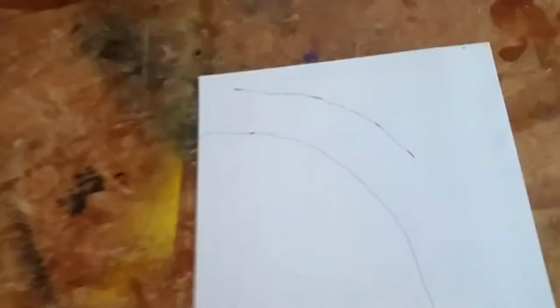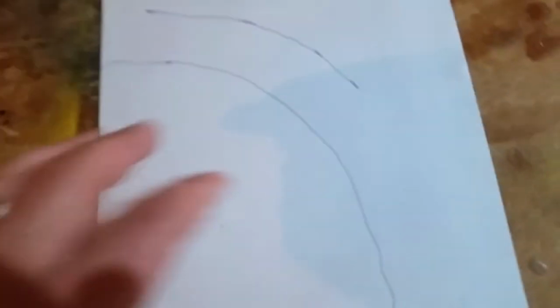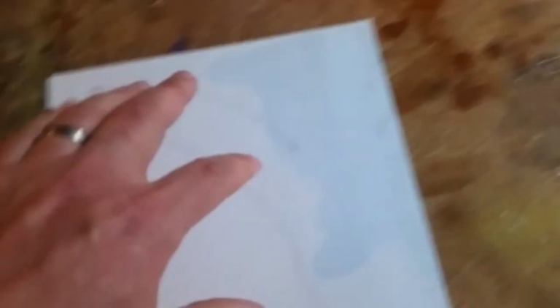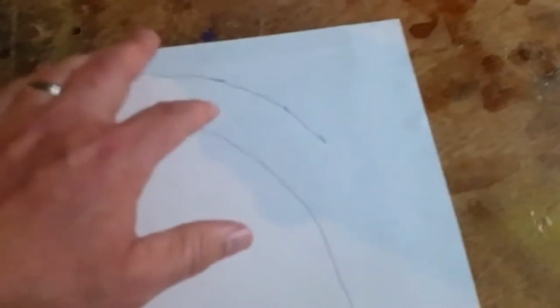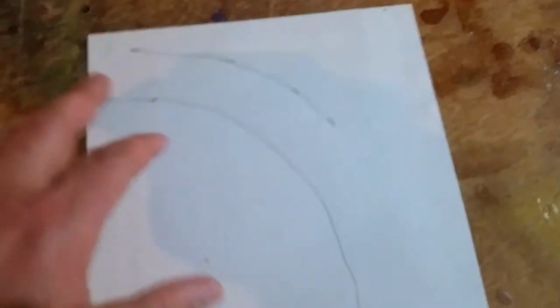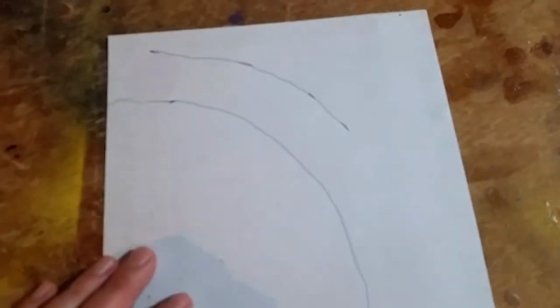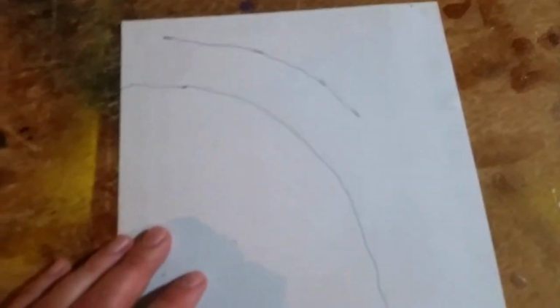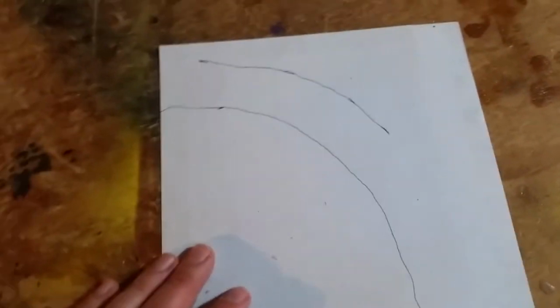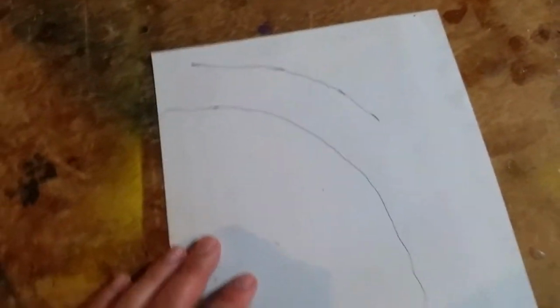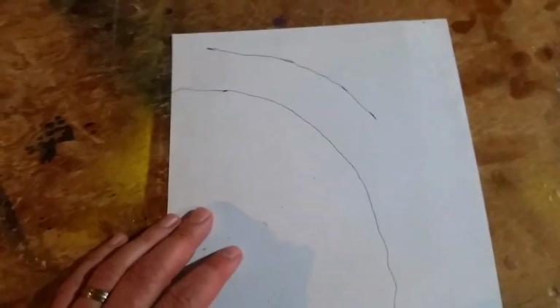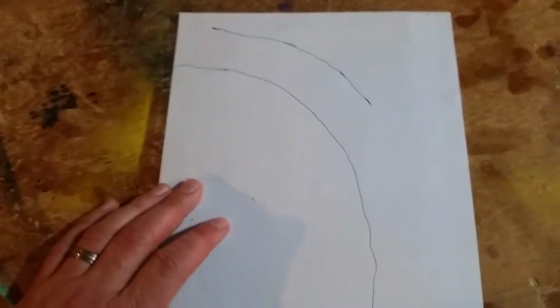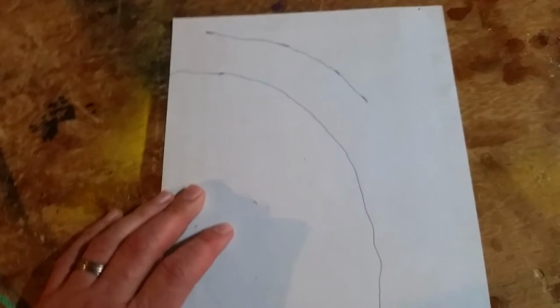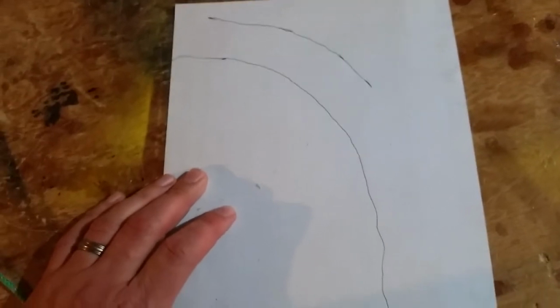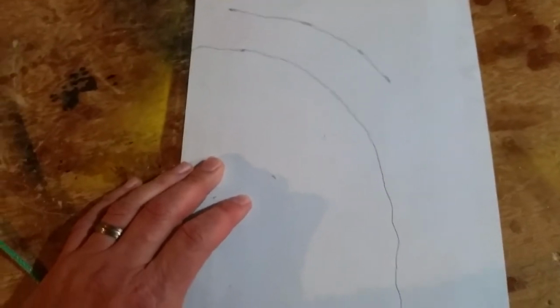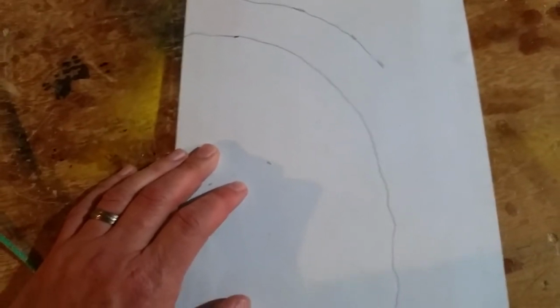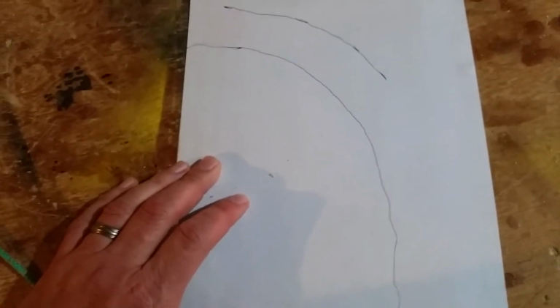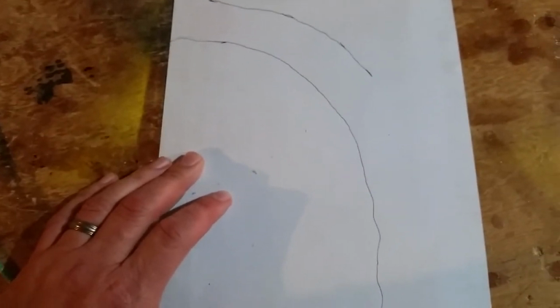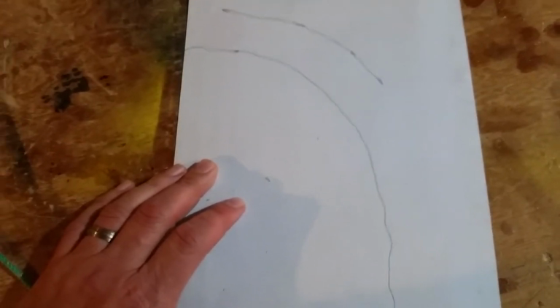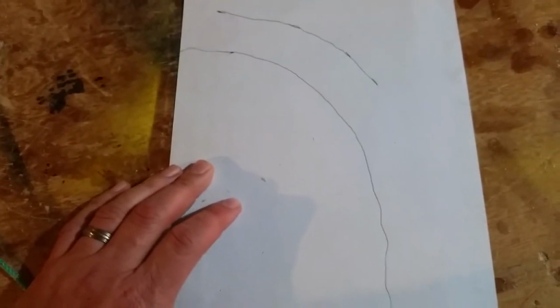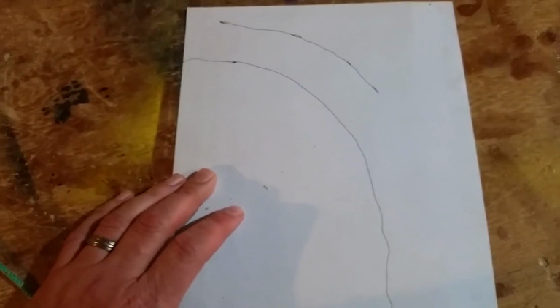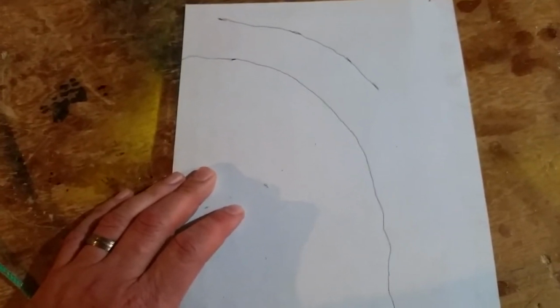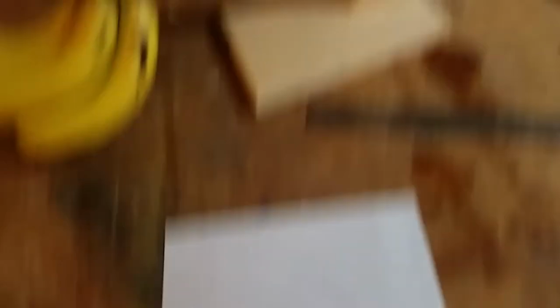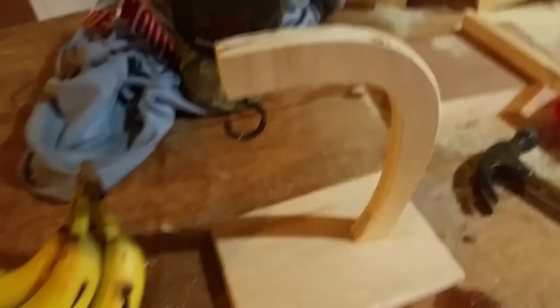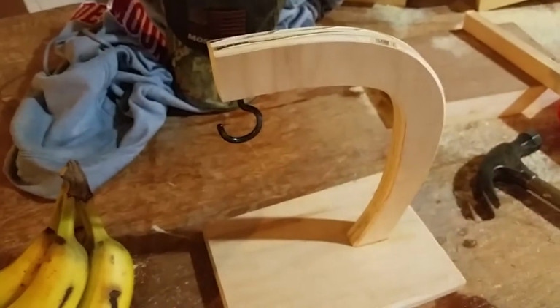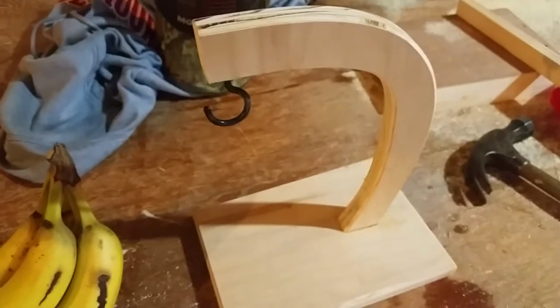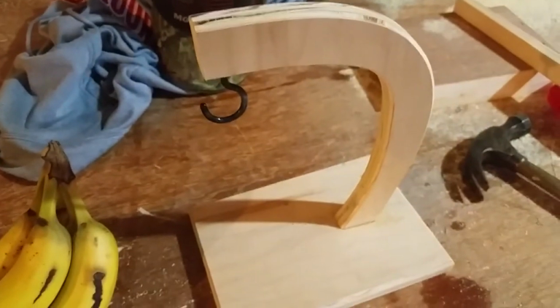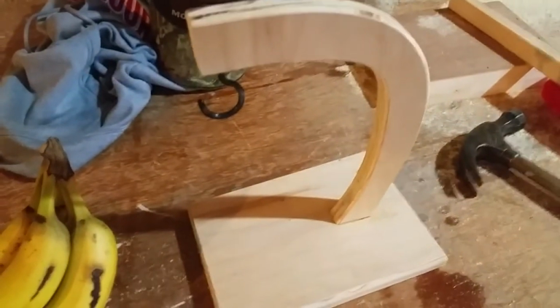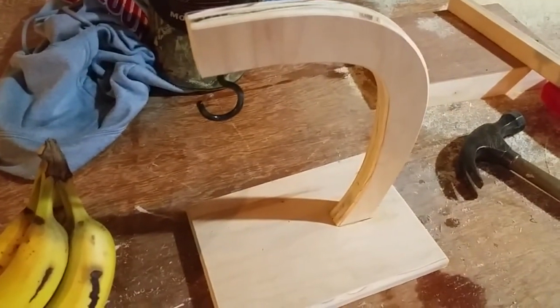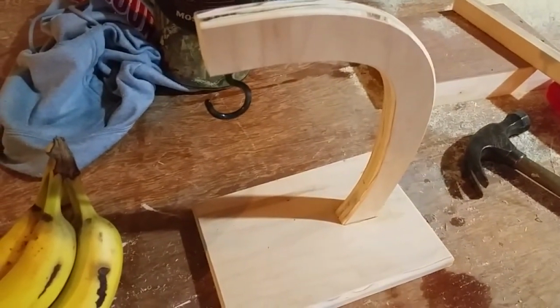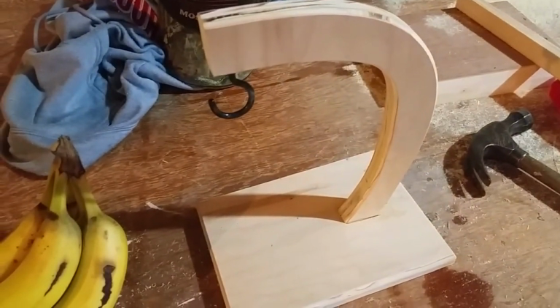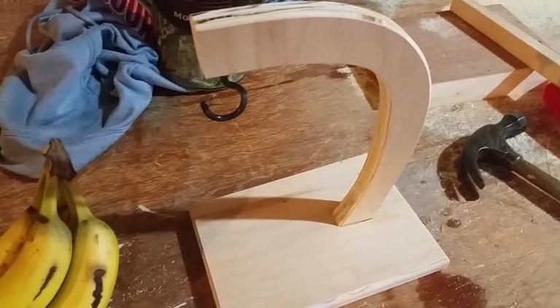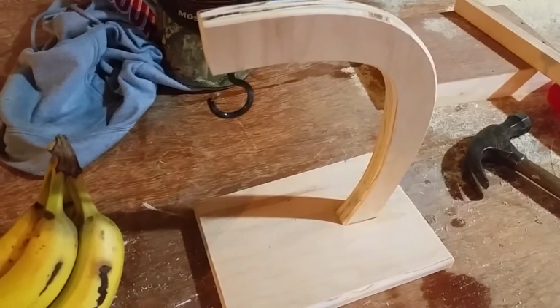Then I cut that template out, traced it onto a piece of plywood, and cut it out with the jigsaw. It was a little rough, but I took it and sanded it smooth.